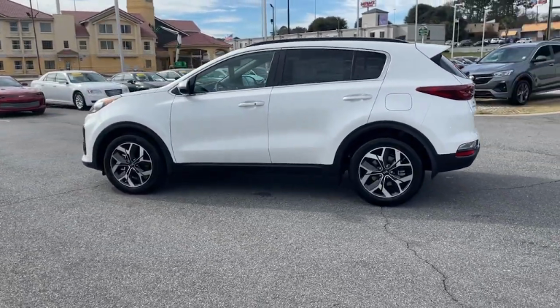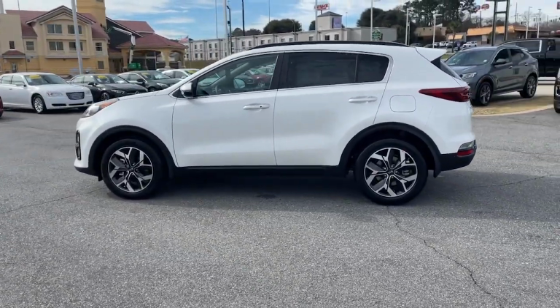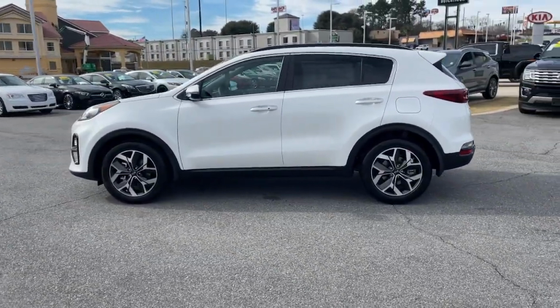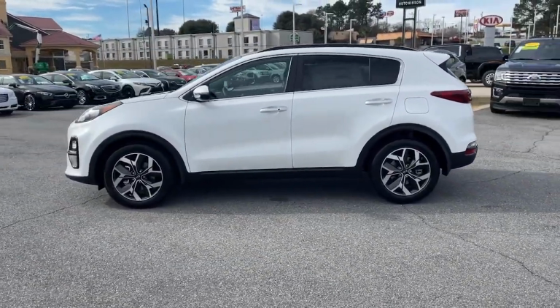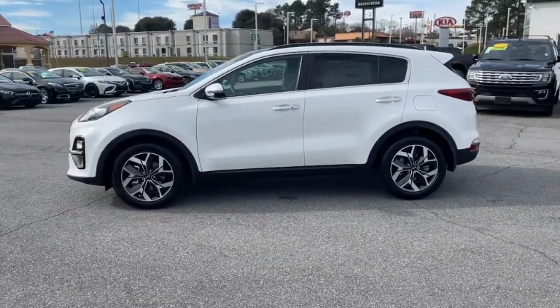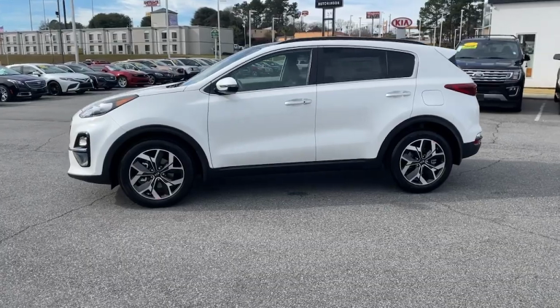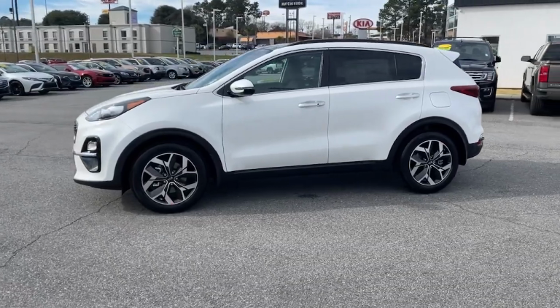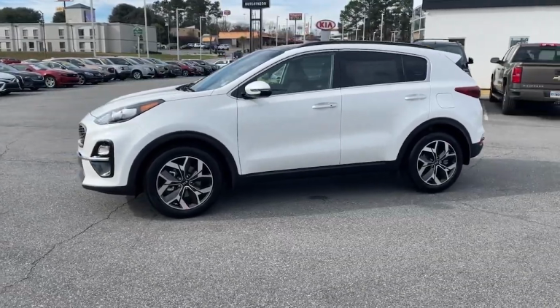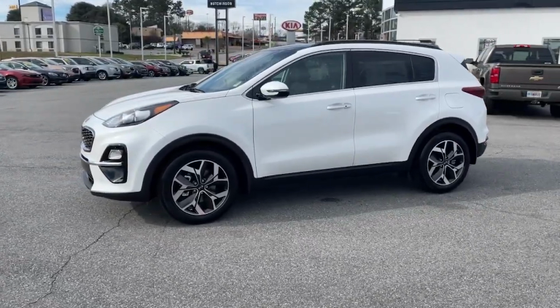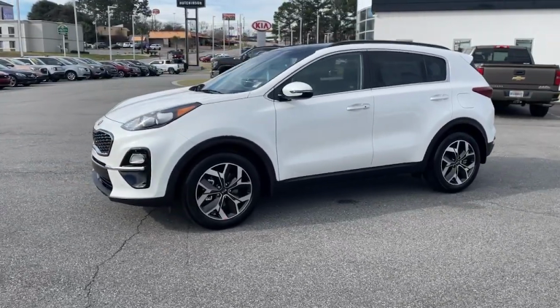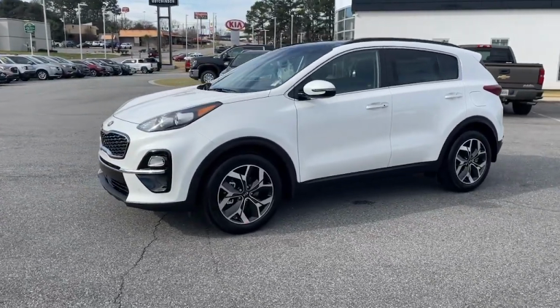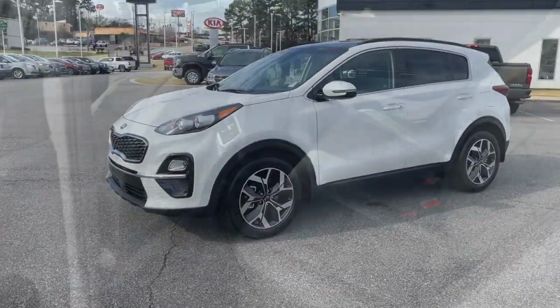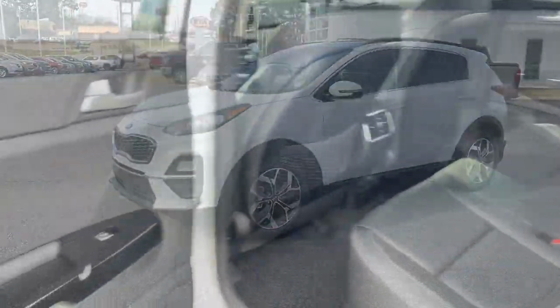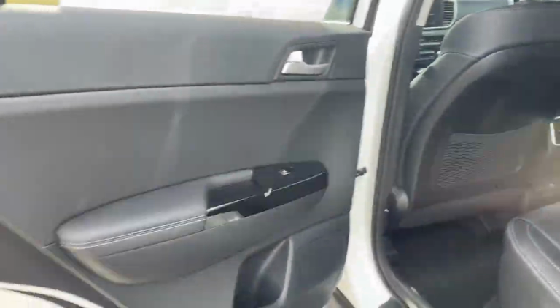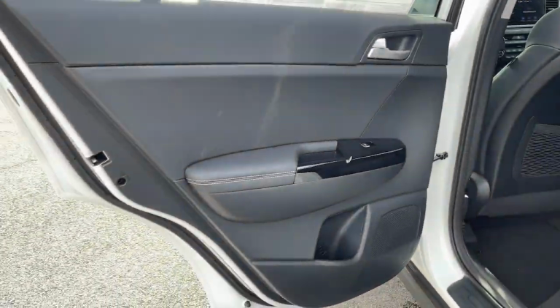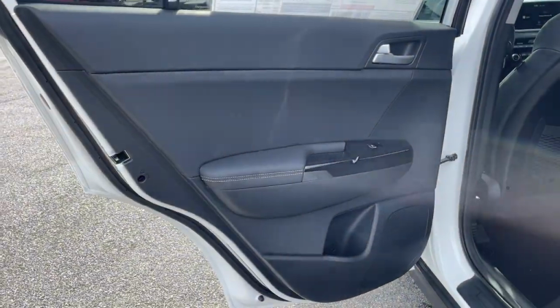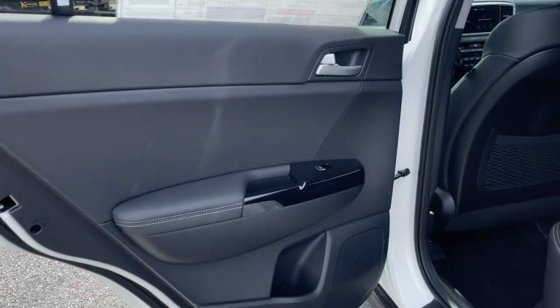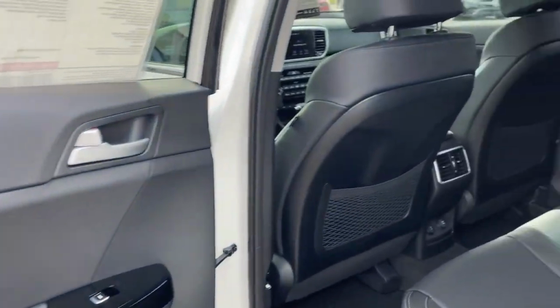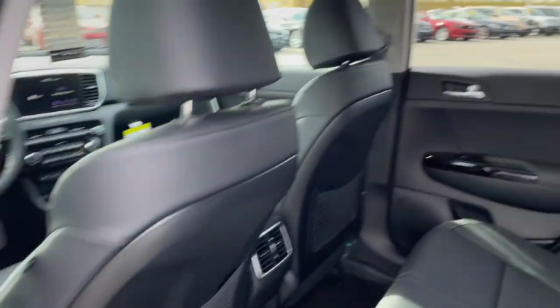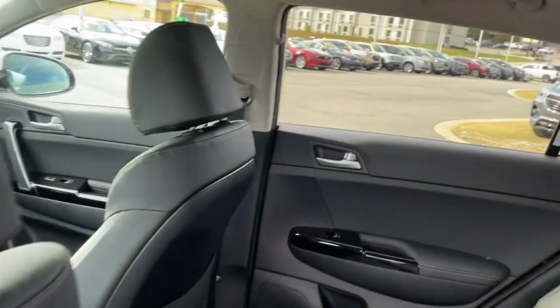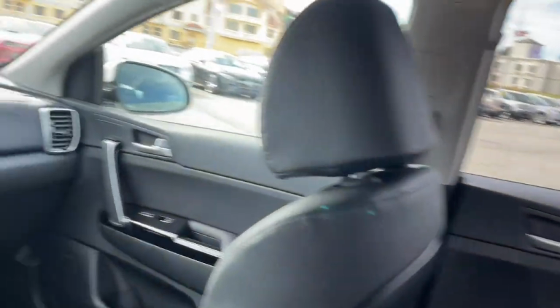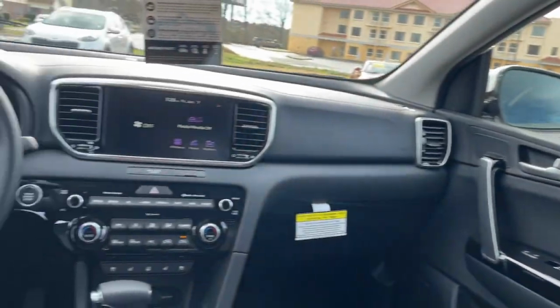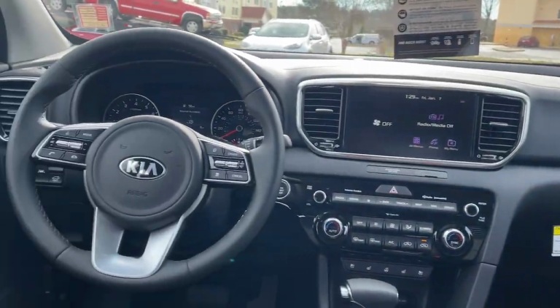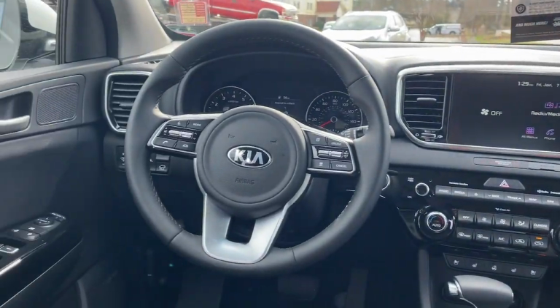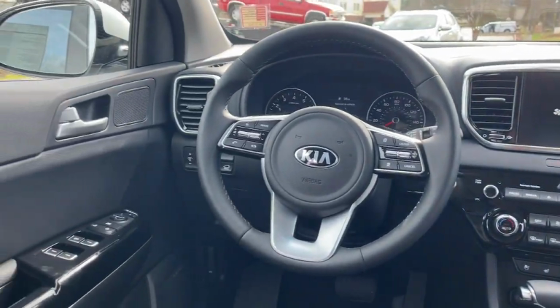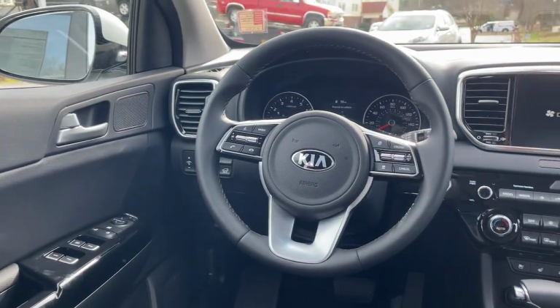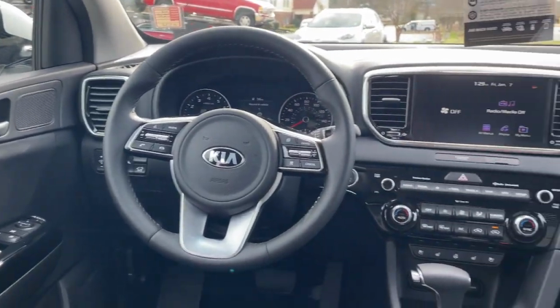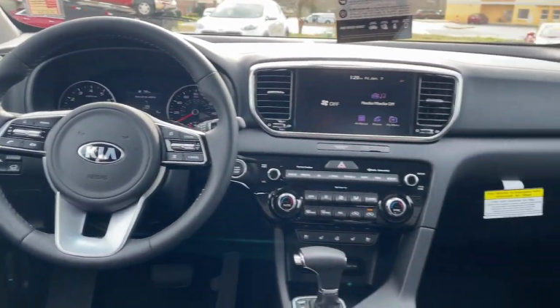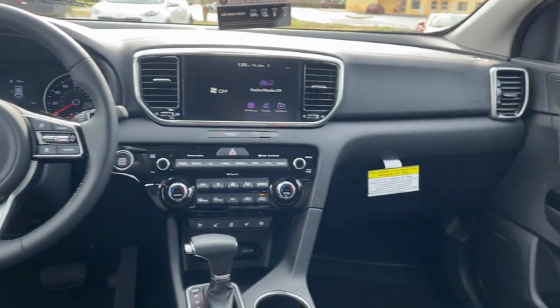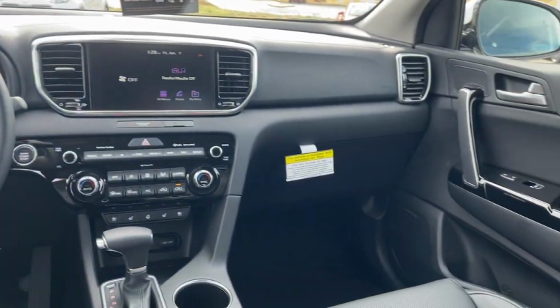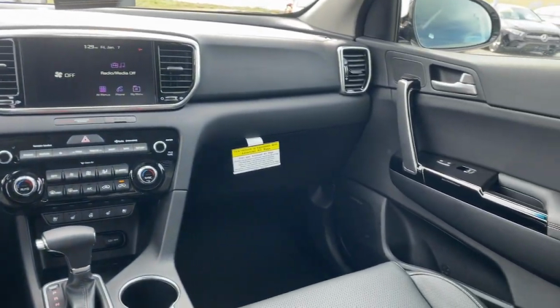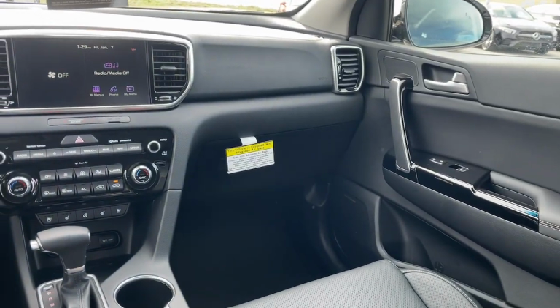These are just some of the great options this vehicle comes with: power liftgate, electronic stability control, trip computer, bucket seats, wheel locks, power windows, four-wheel disc brakes, and power steering.